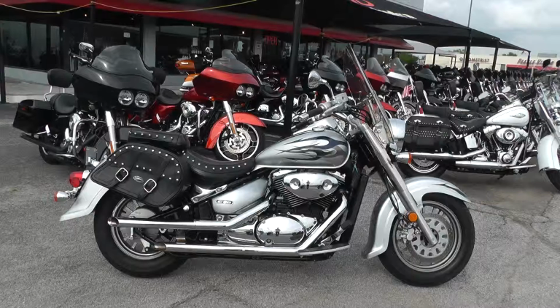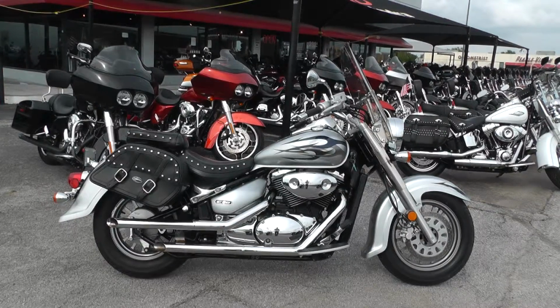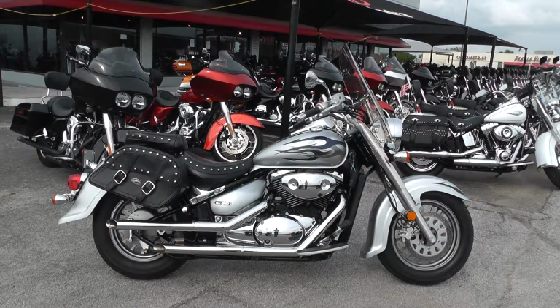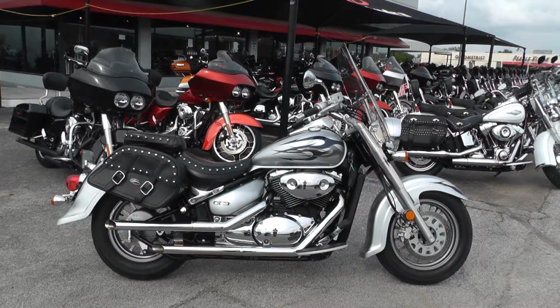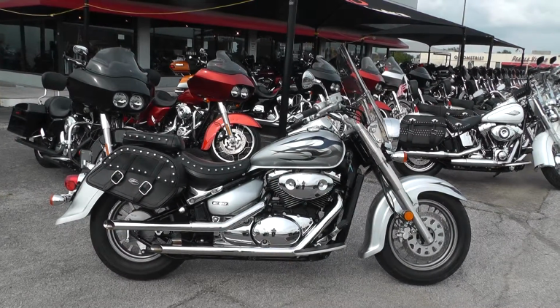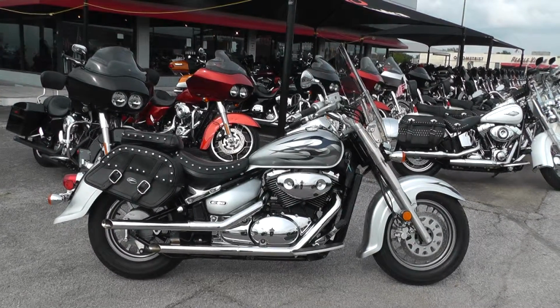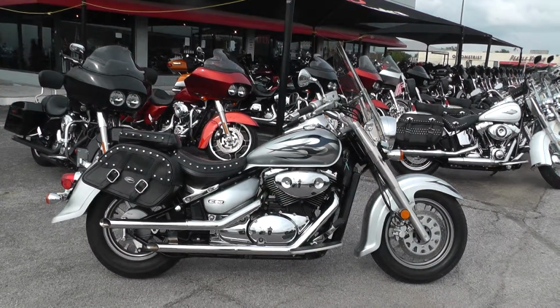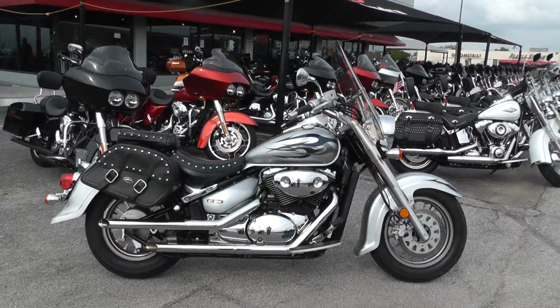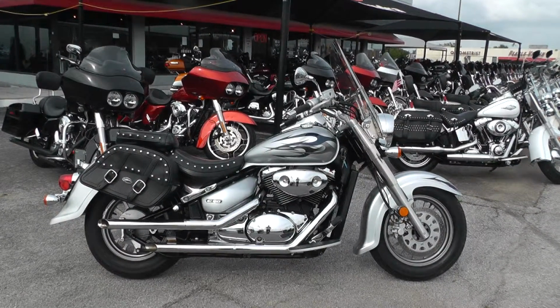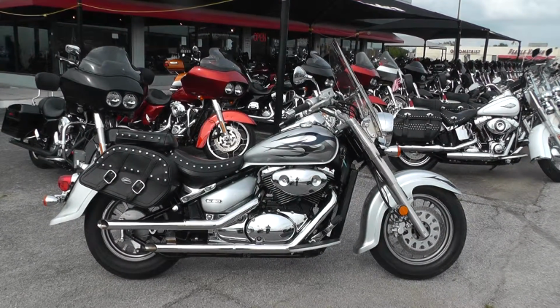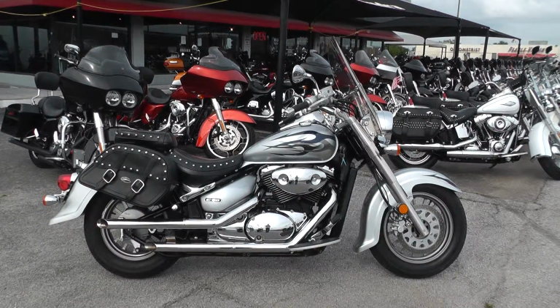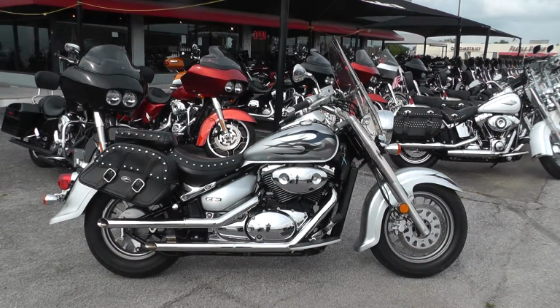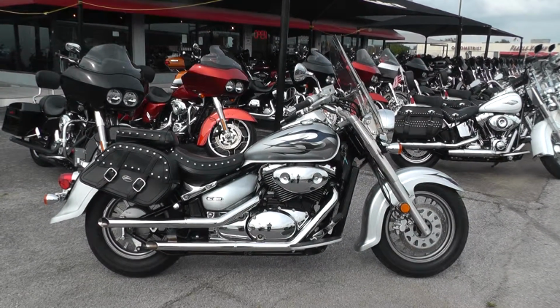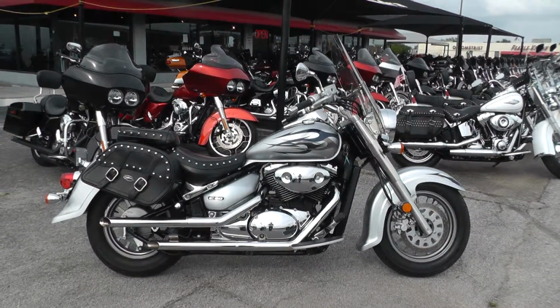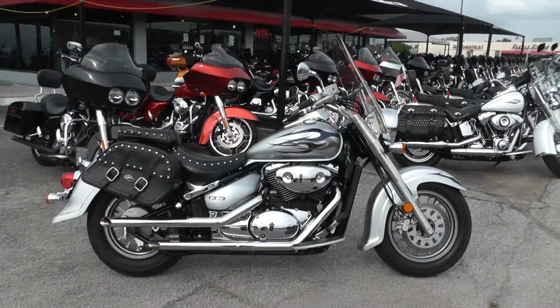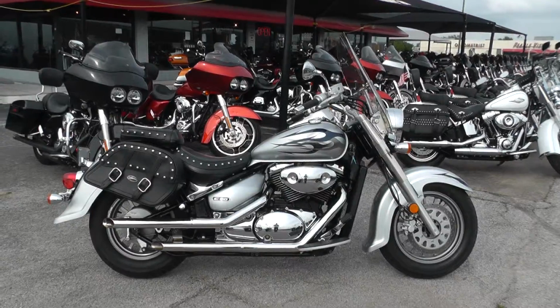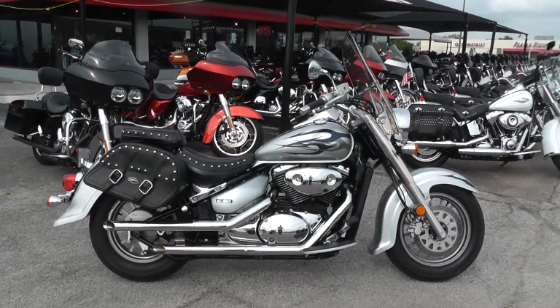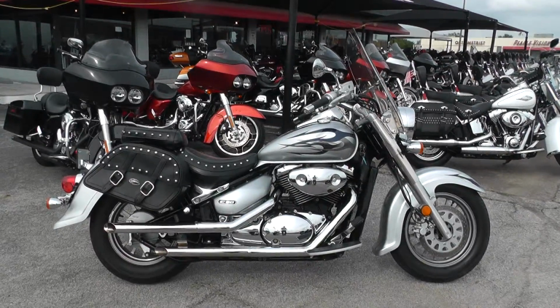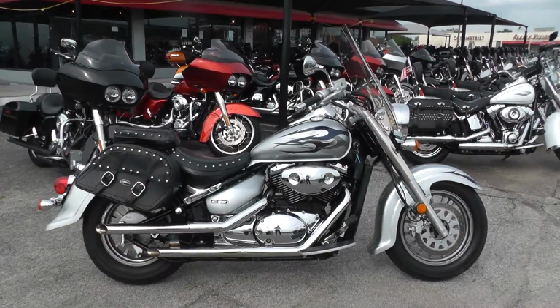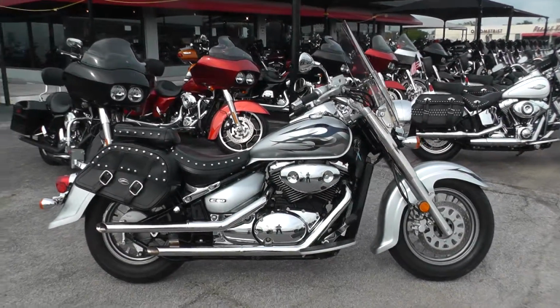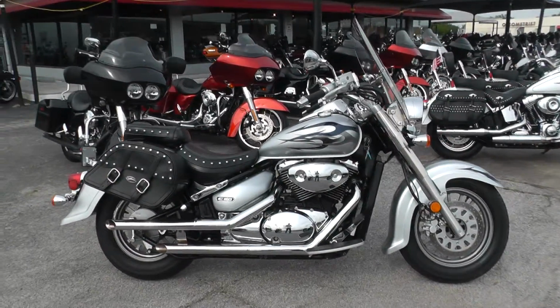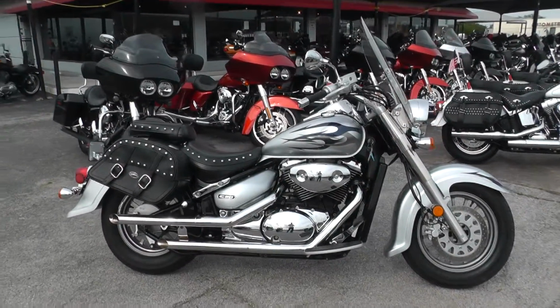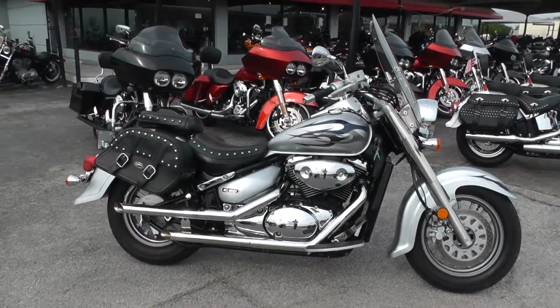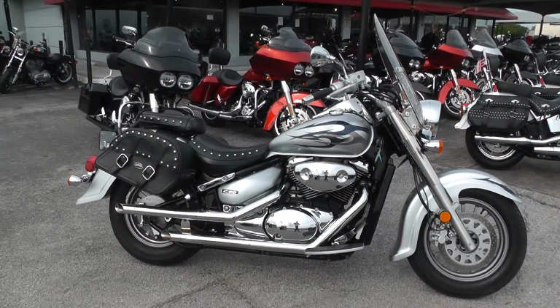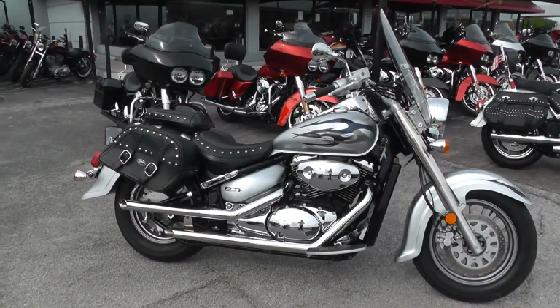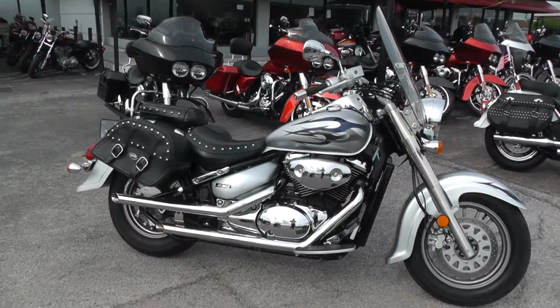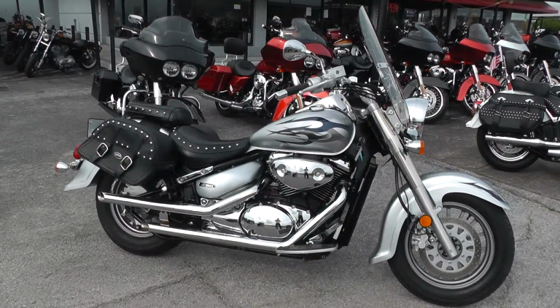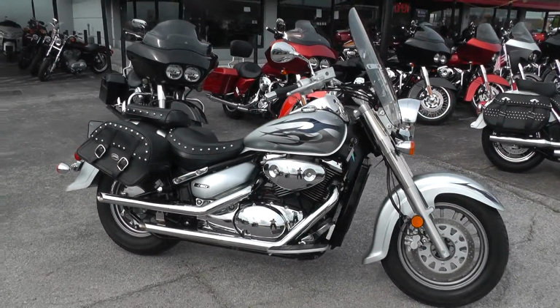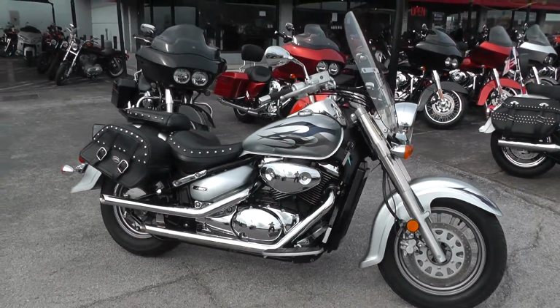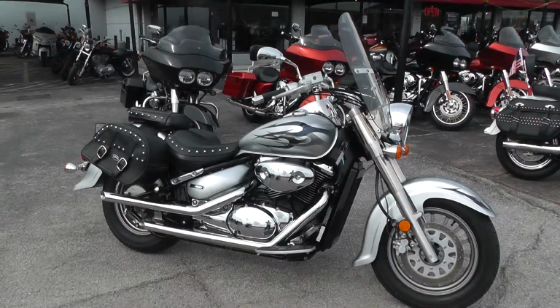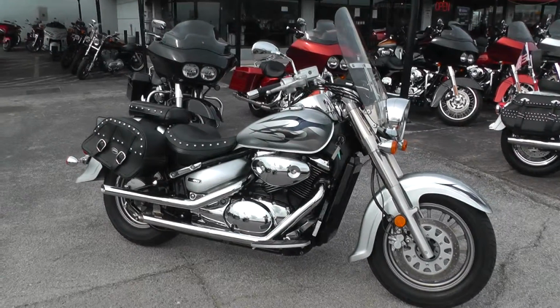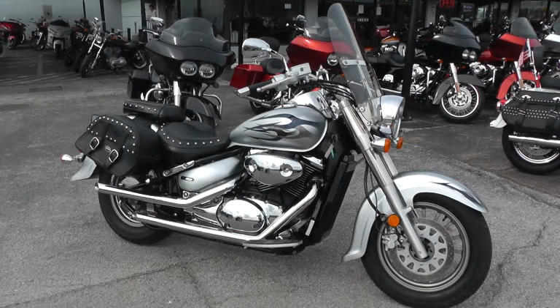Hello folks, Gino here with Texas Best Used Motorcycles in Mansfield, Texas.